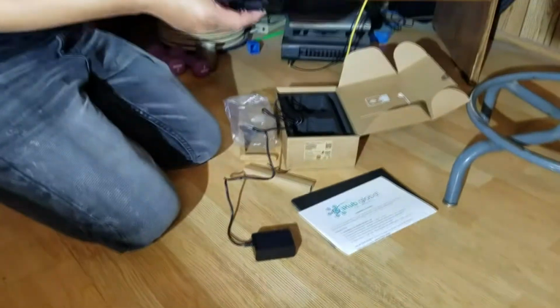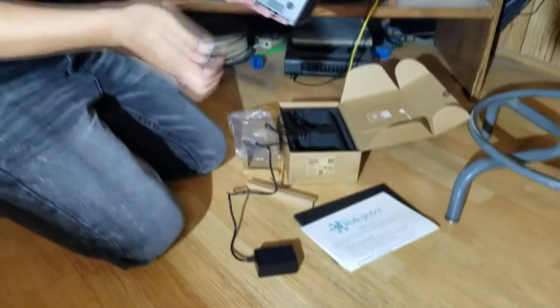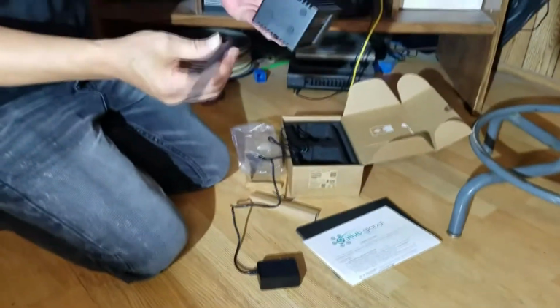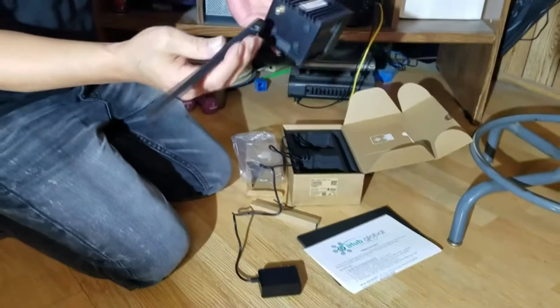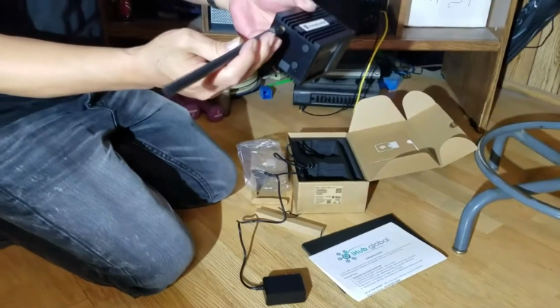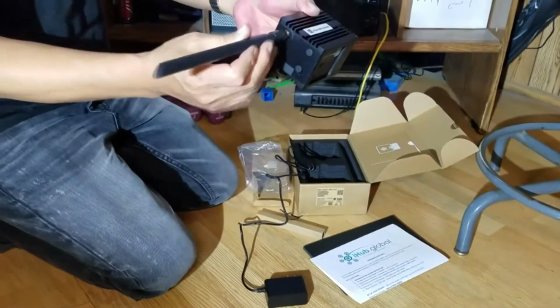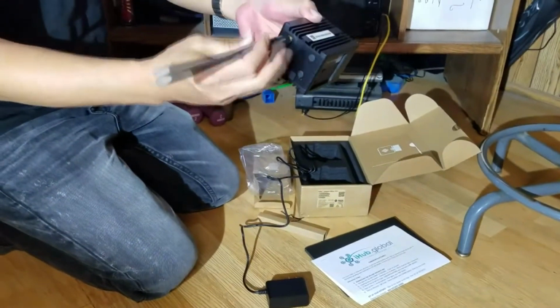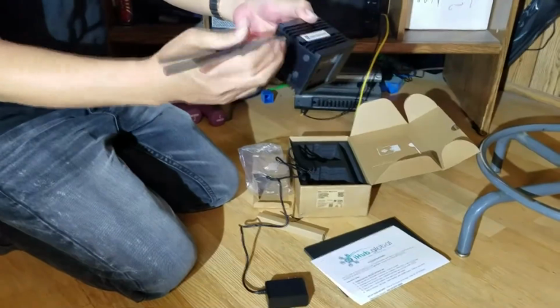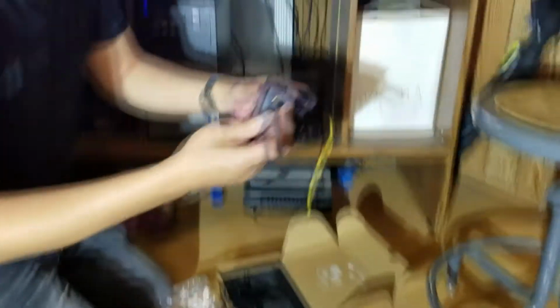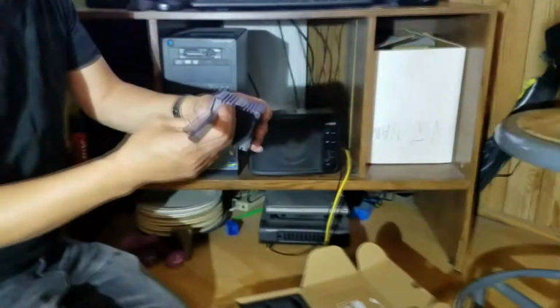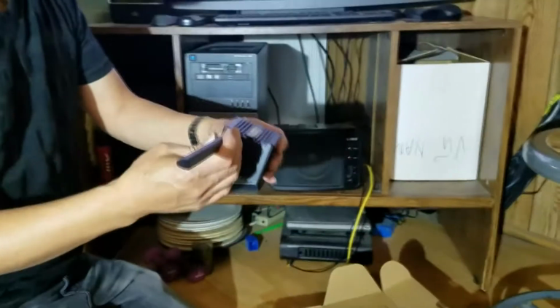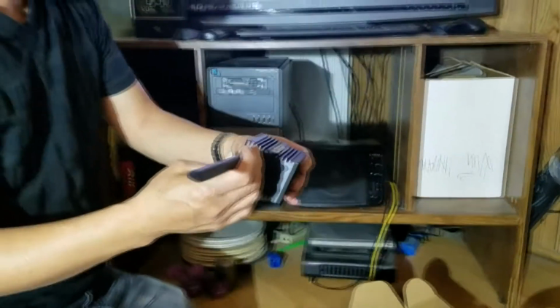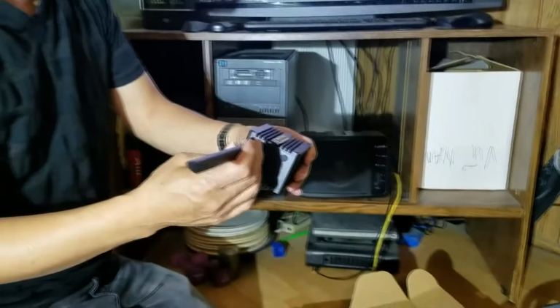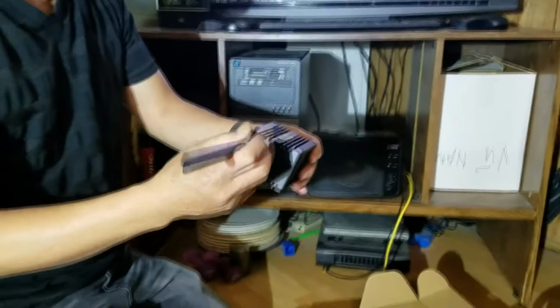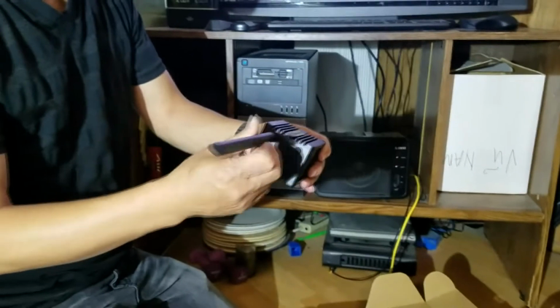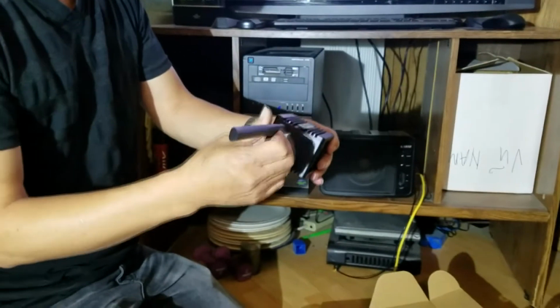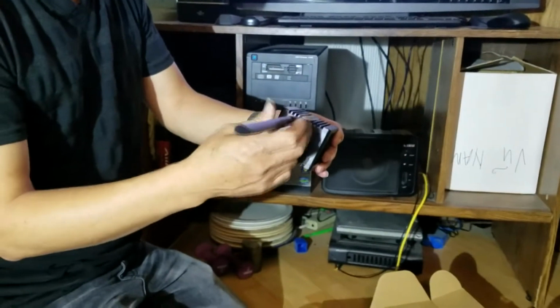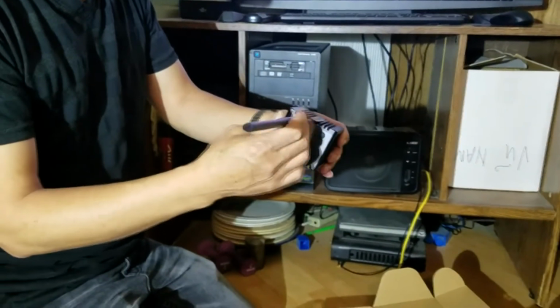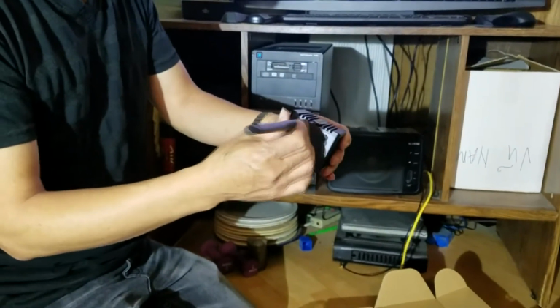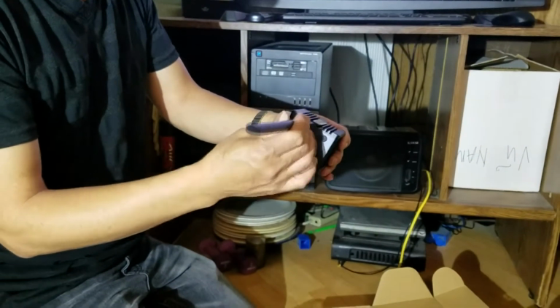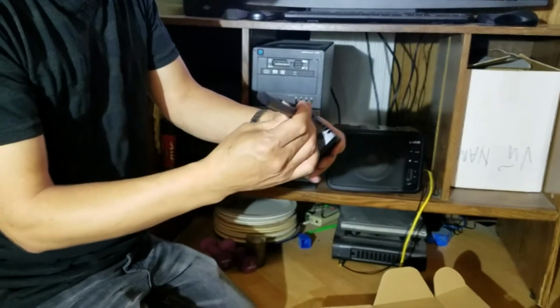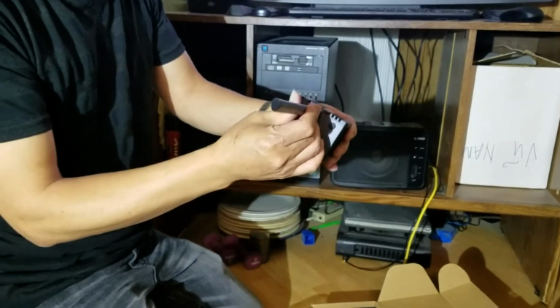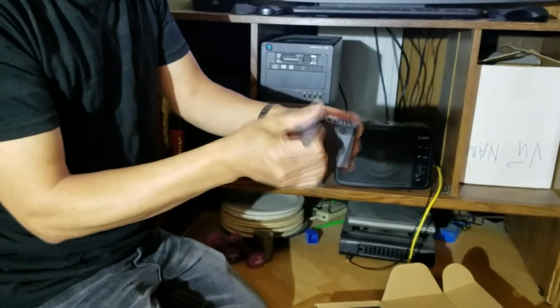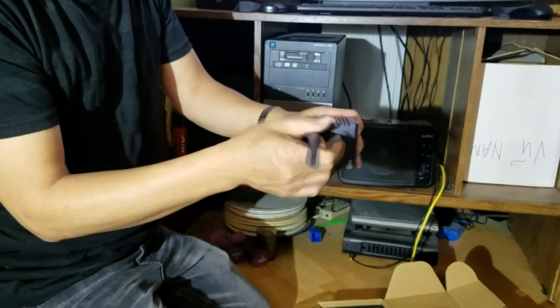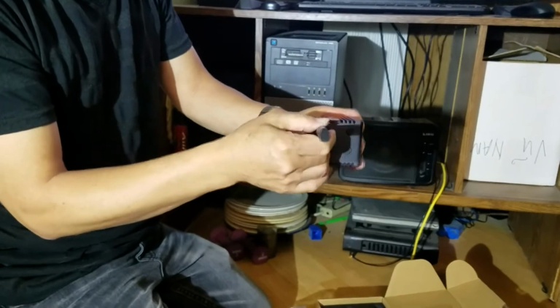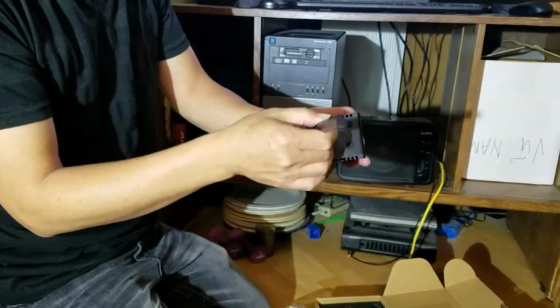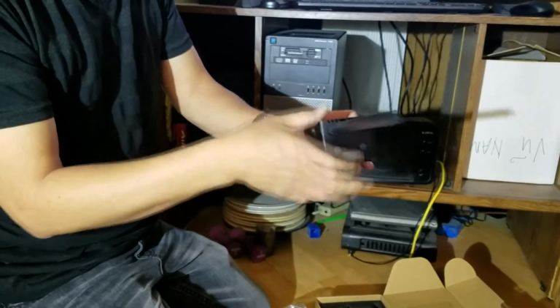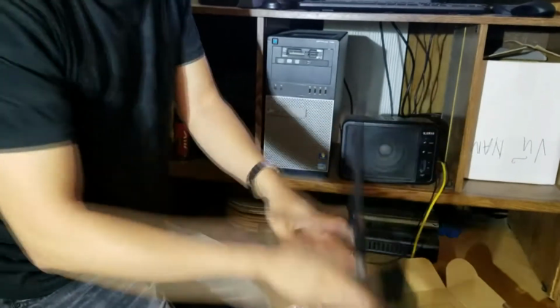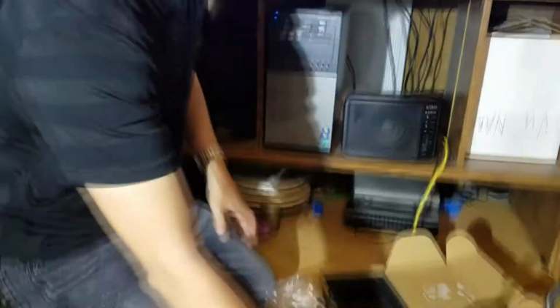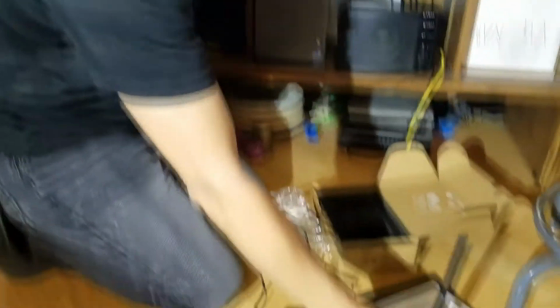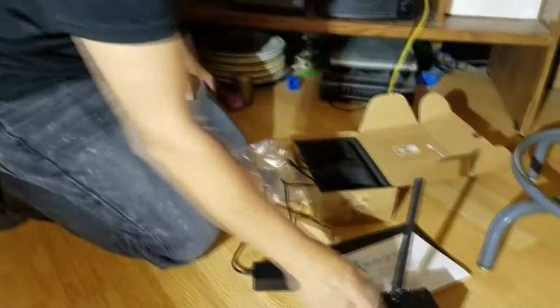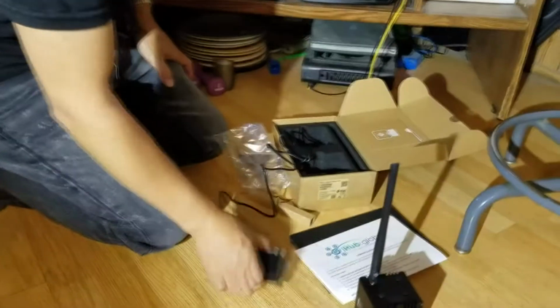If you want to put the rack by the window, then use this antenna right here. Screw it in and place it by the window.